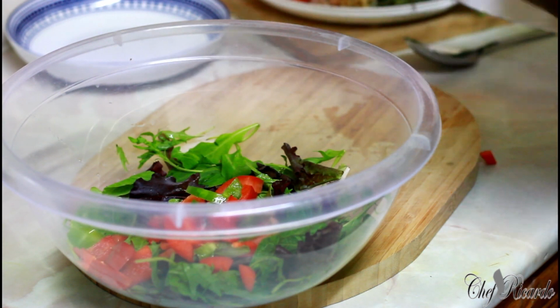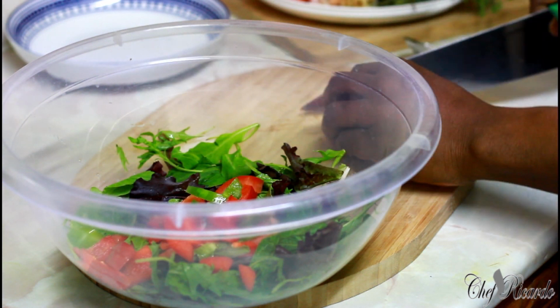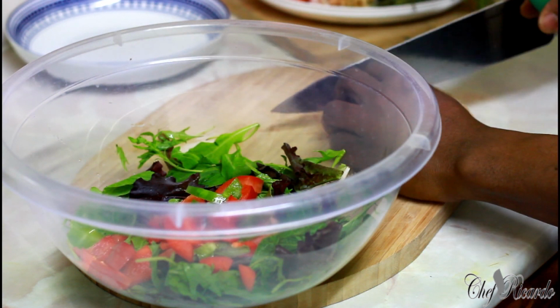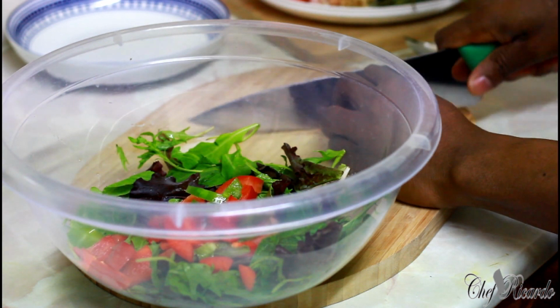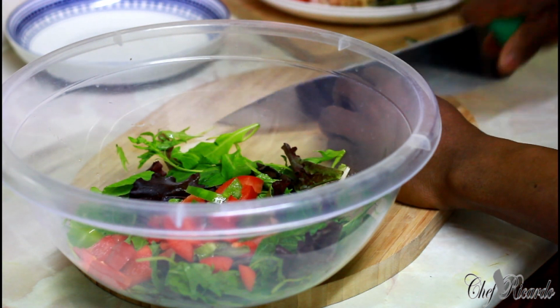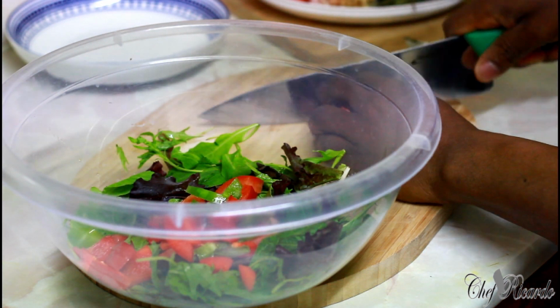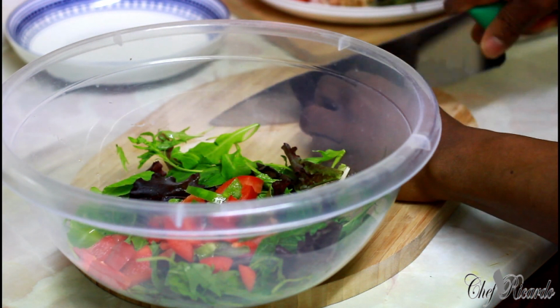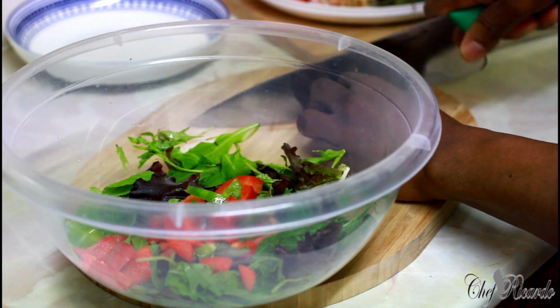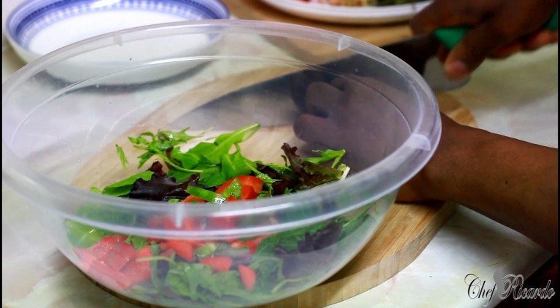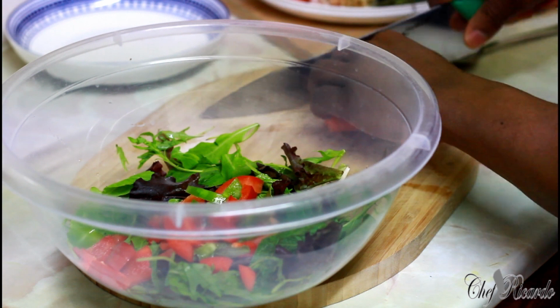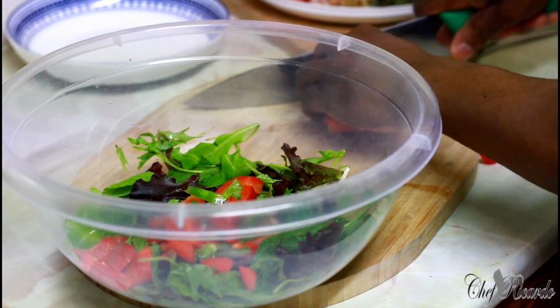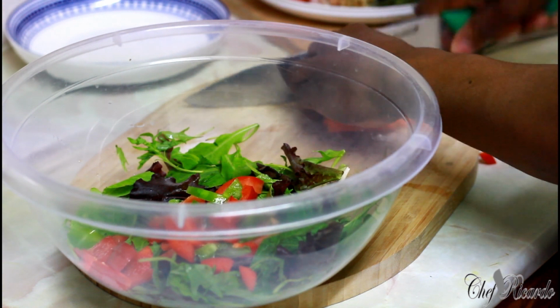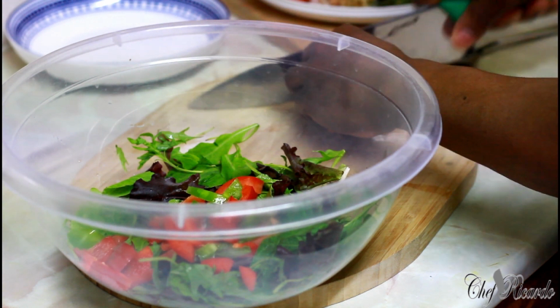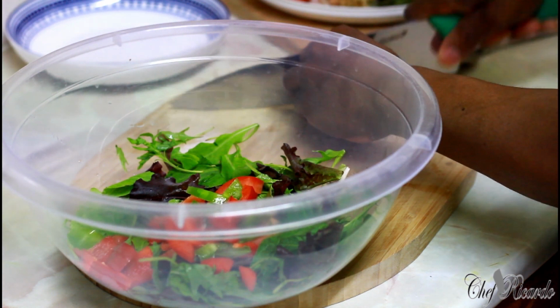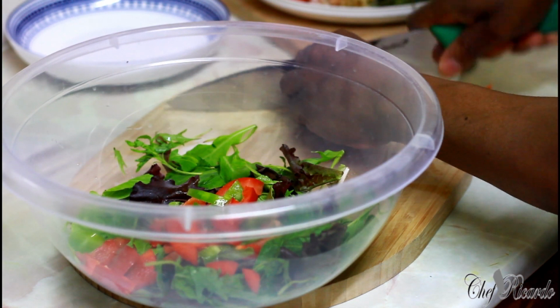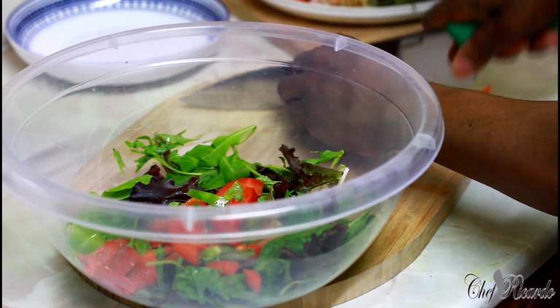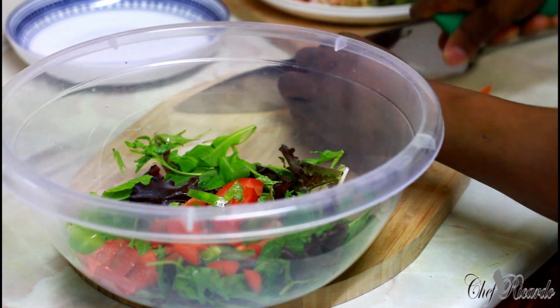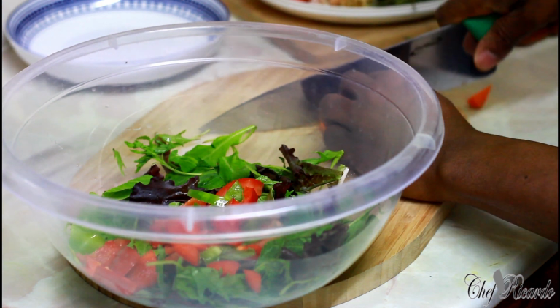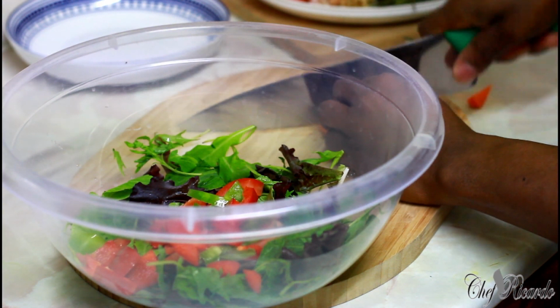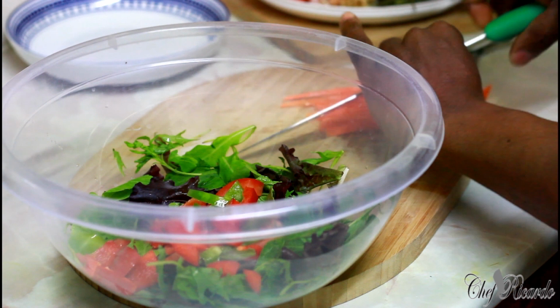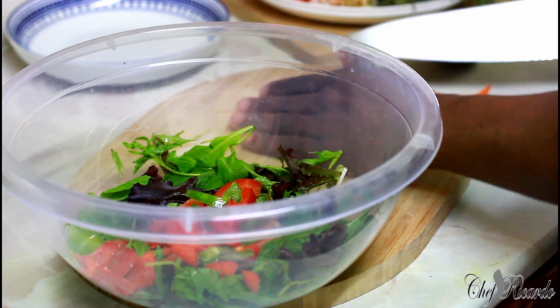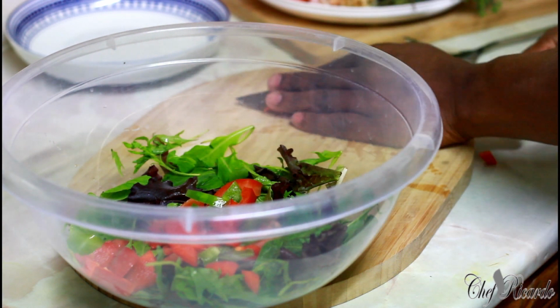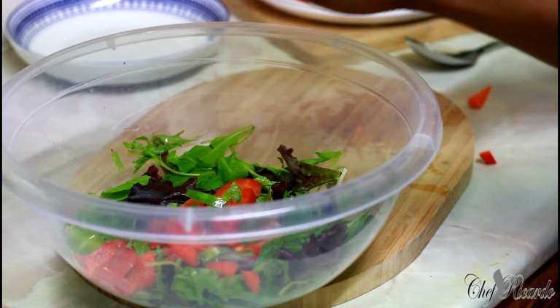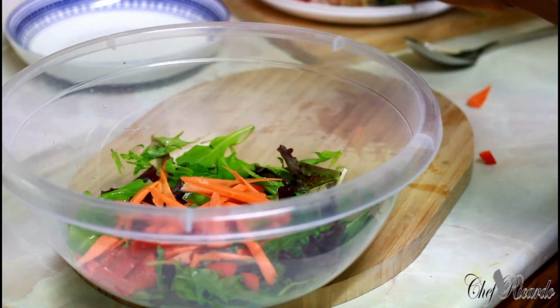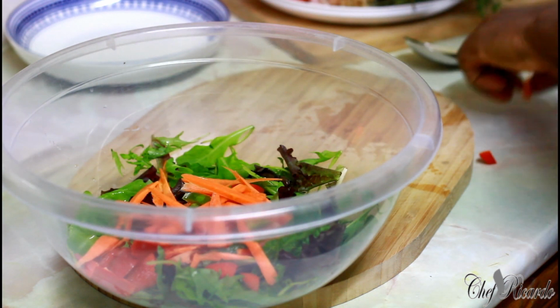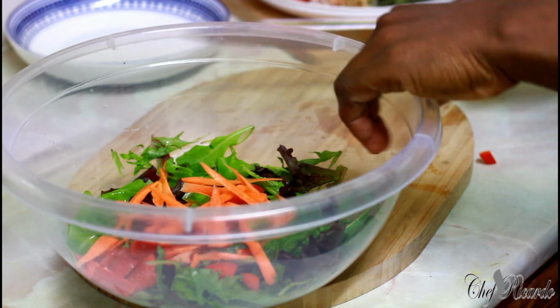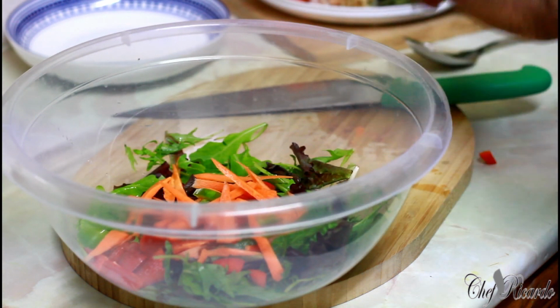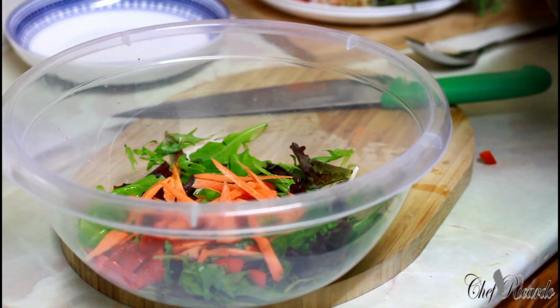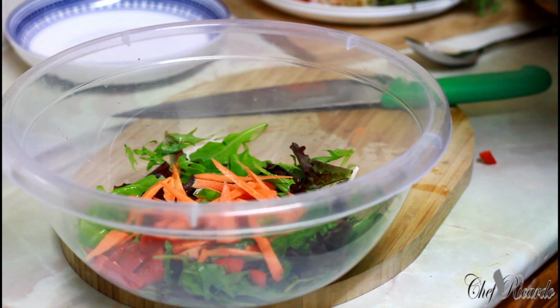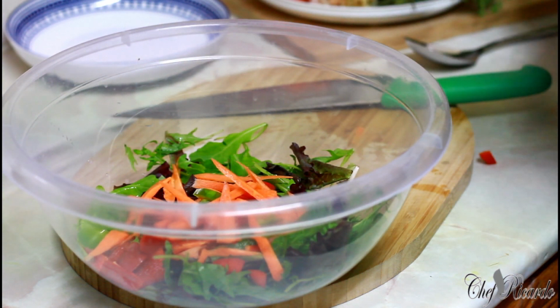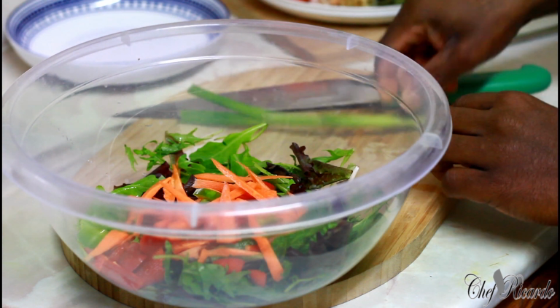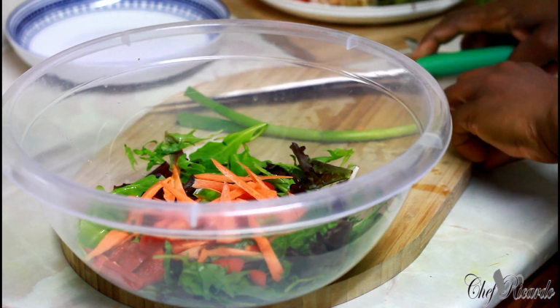We've got some carrot — I'm going to do some slices of carrot. And spring onion is a must.